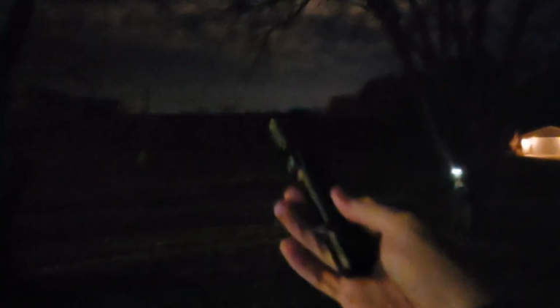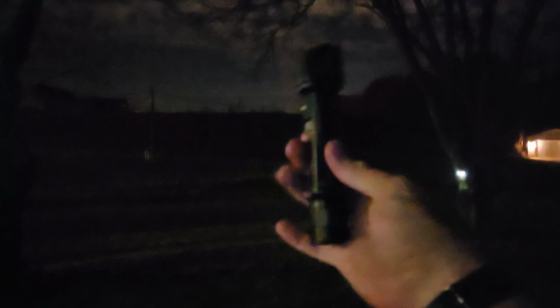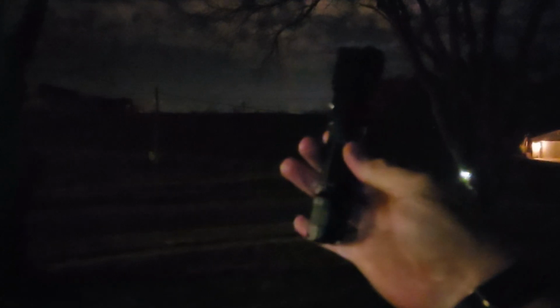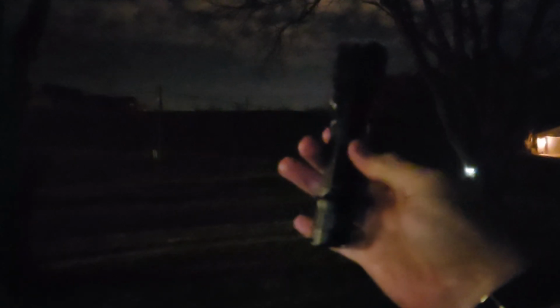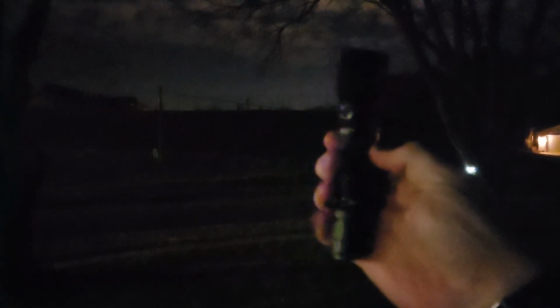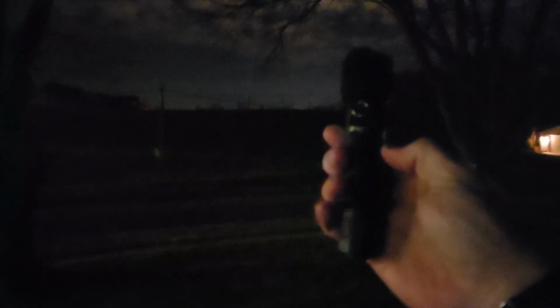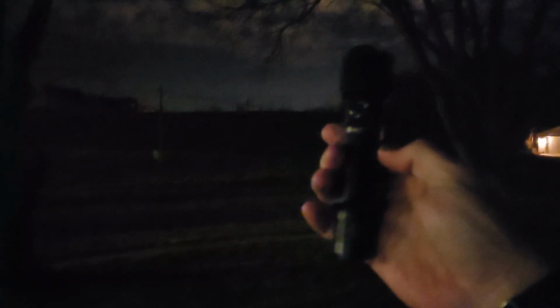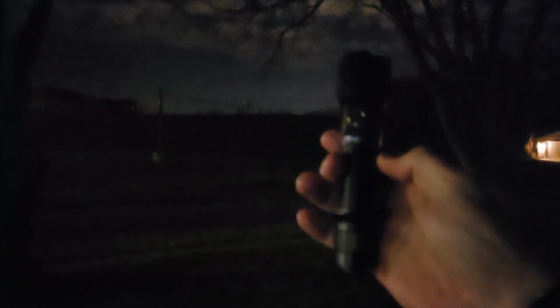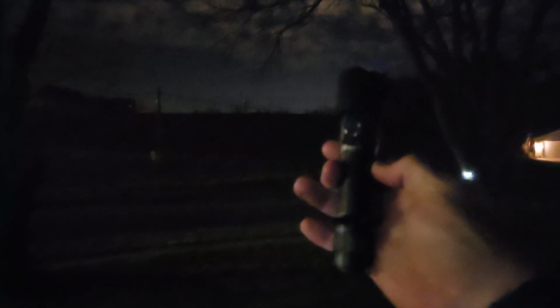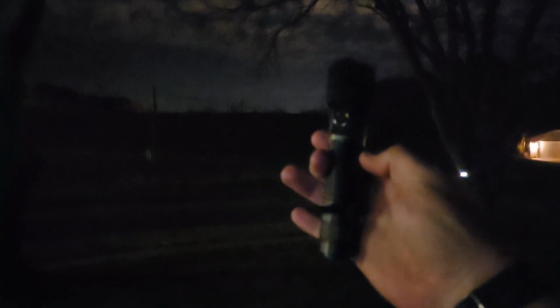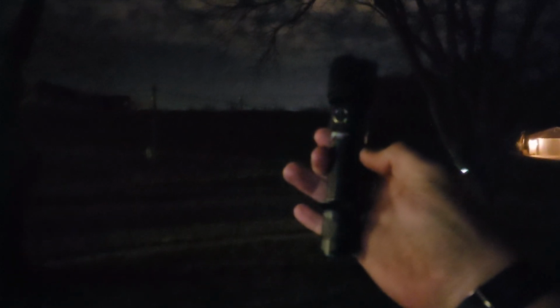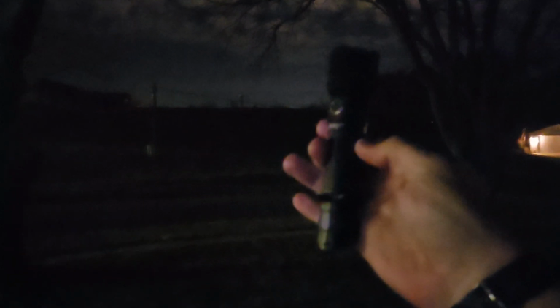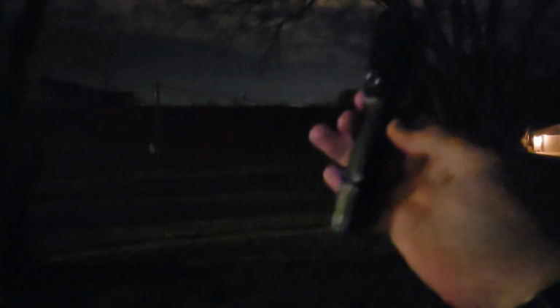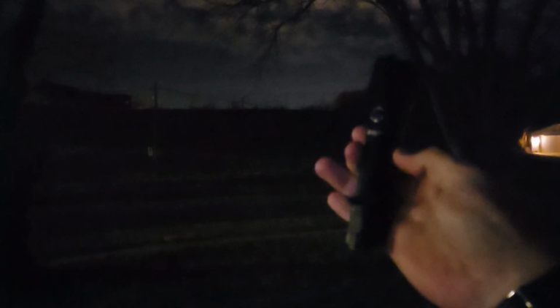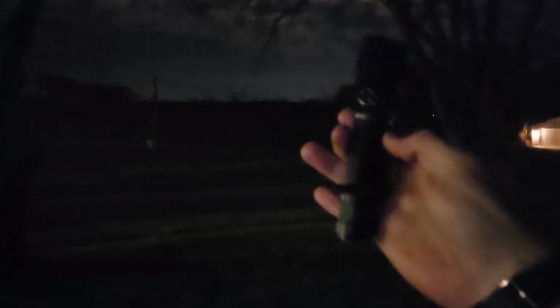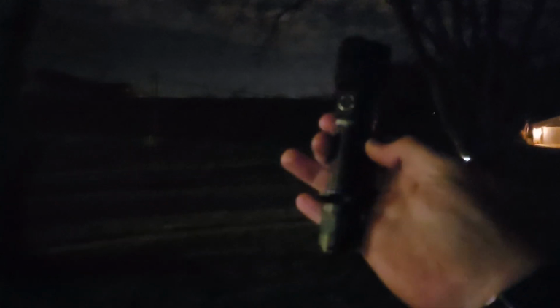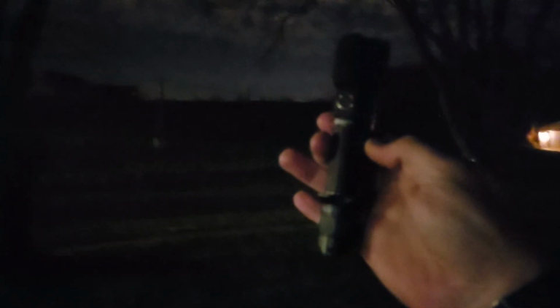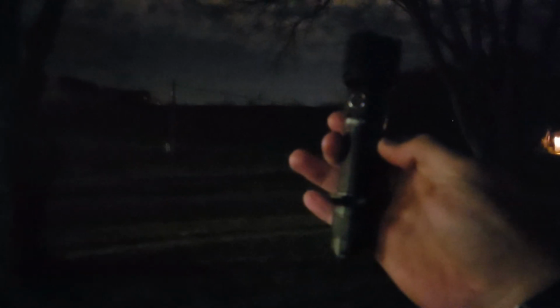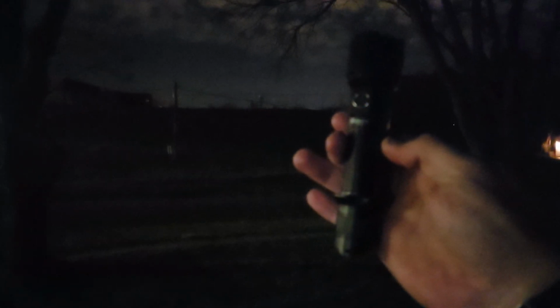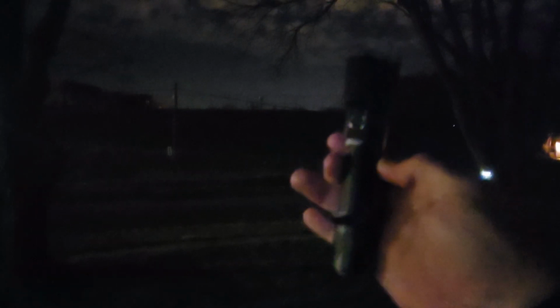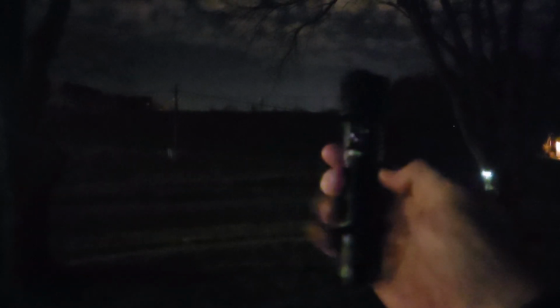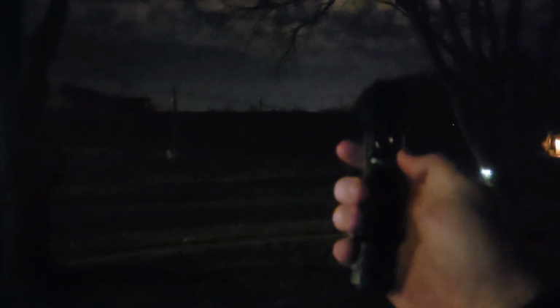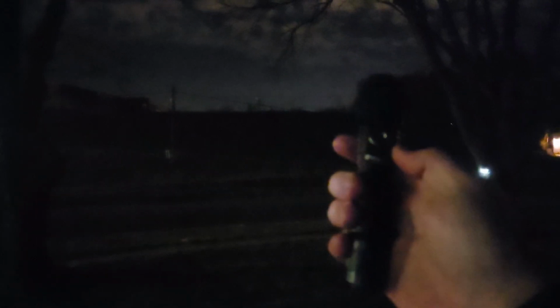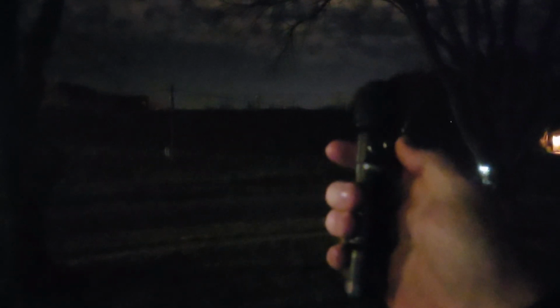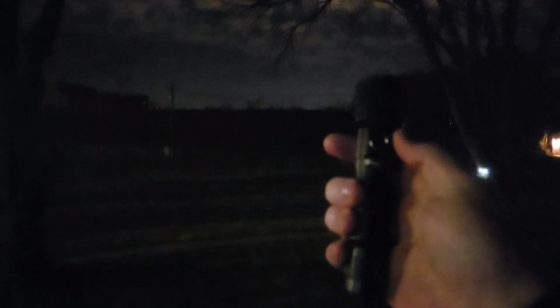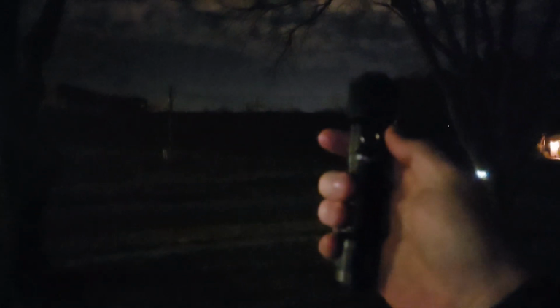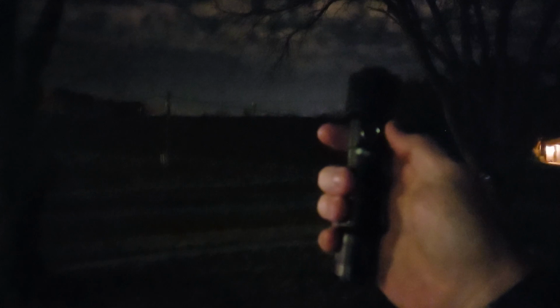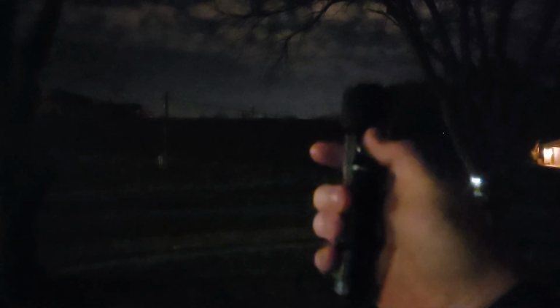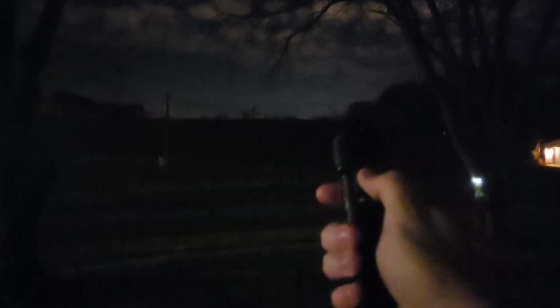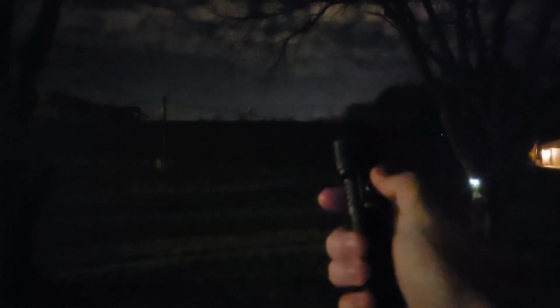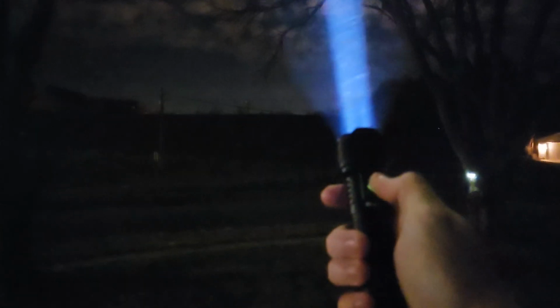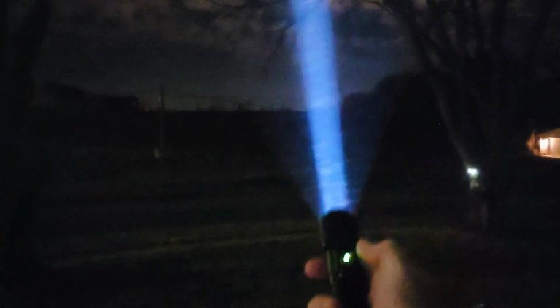So again, the Brynite PT16 — upgraded PT18 — definitely check this out. Thank you guys so much for watching, and thank you so much to Brynite for sending me this beautiful flashlight. Have an amazing night everyone.